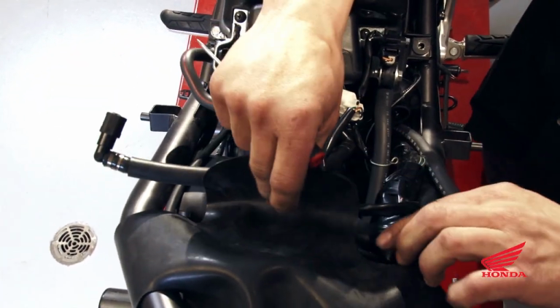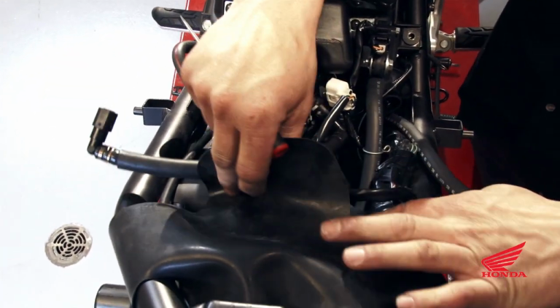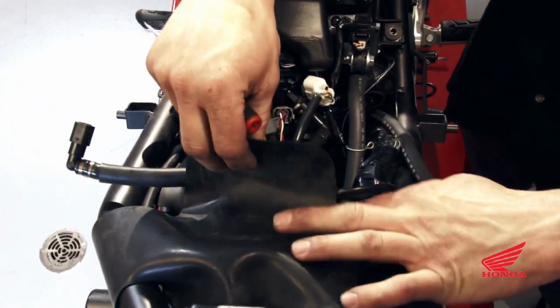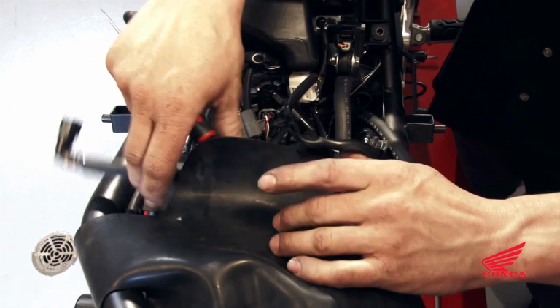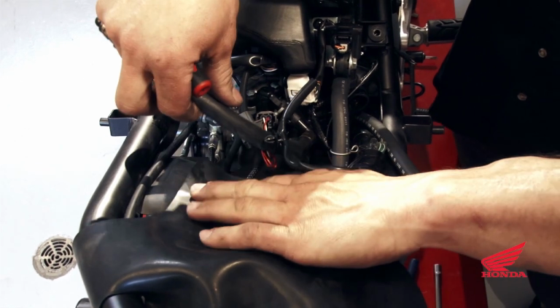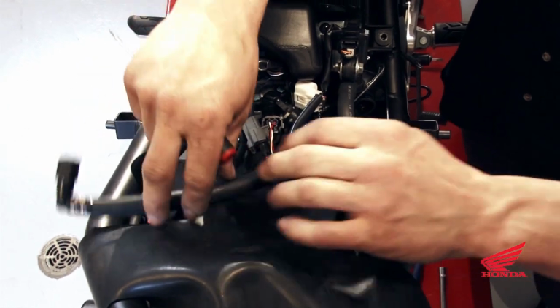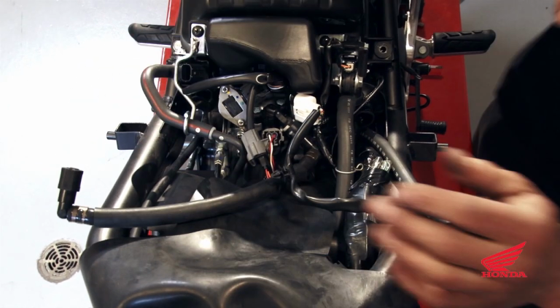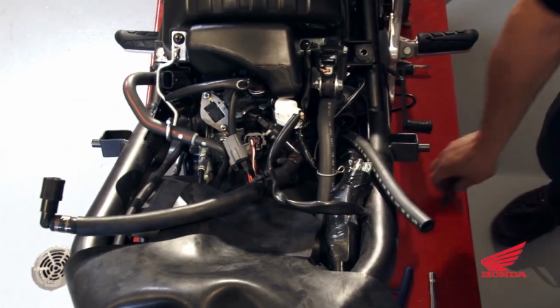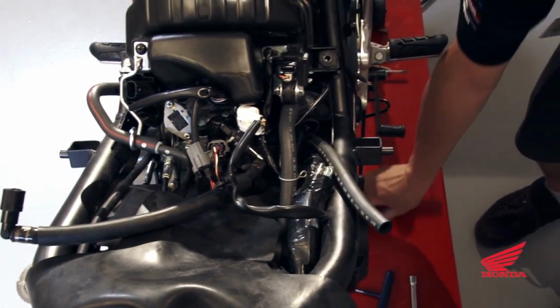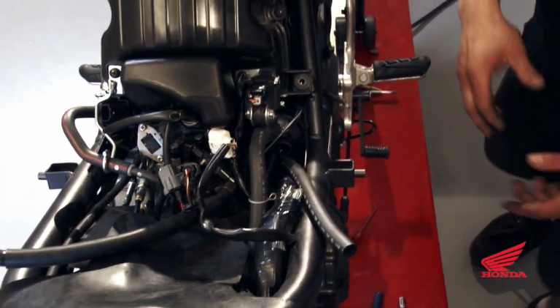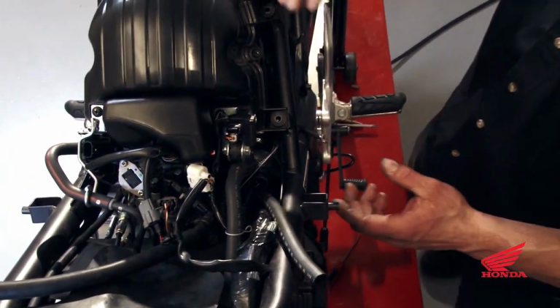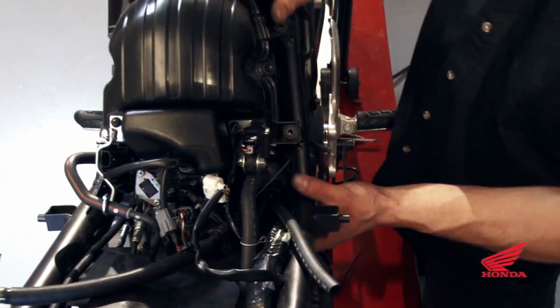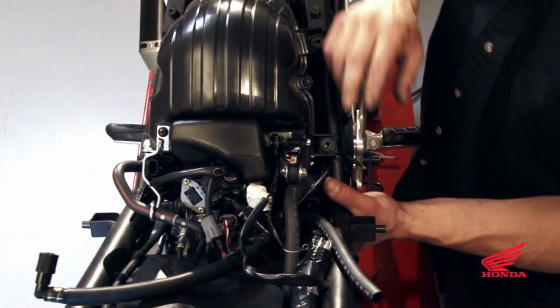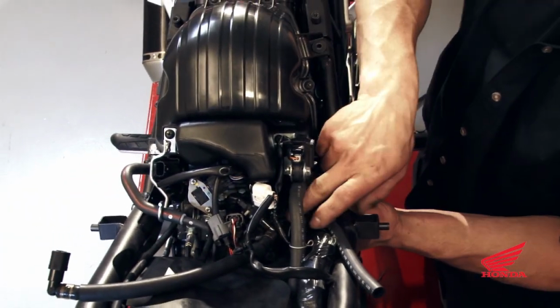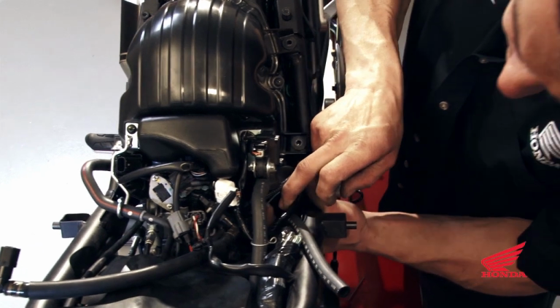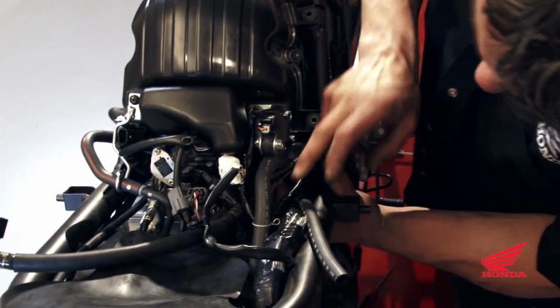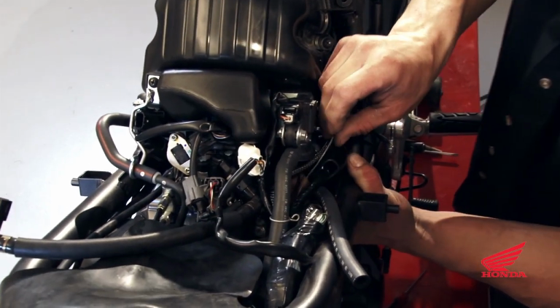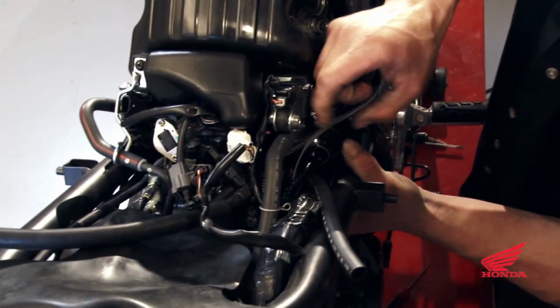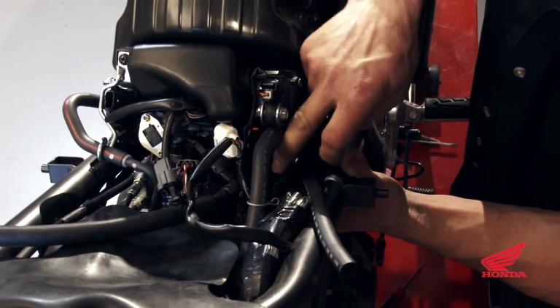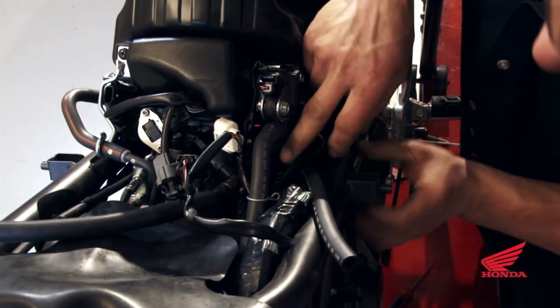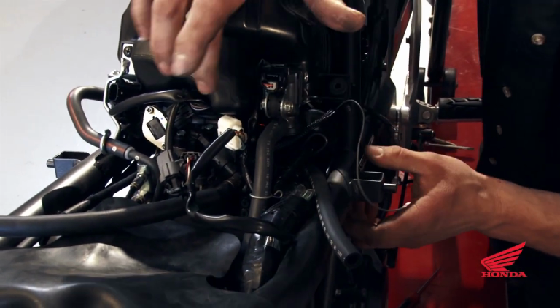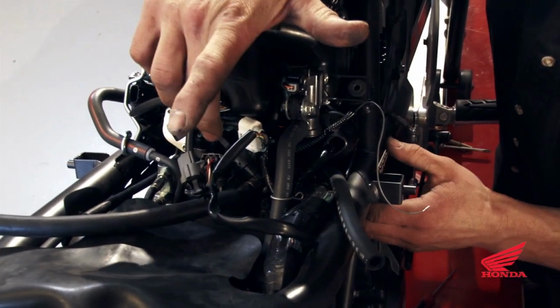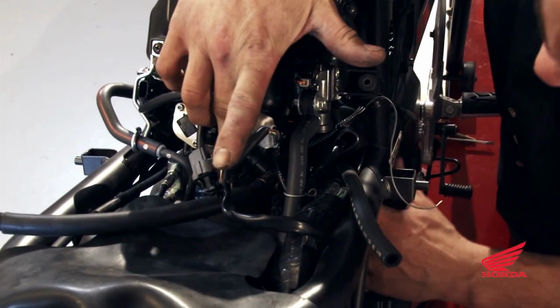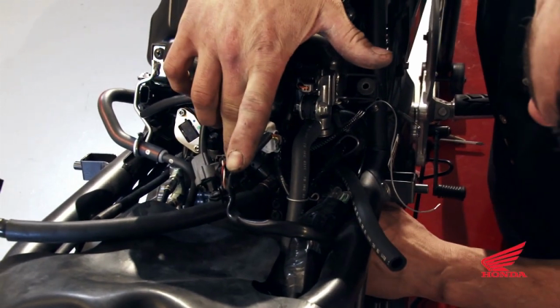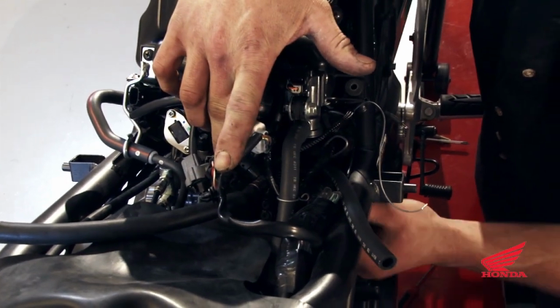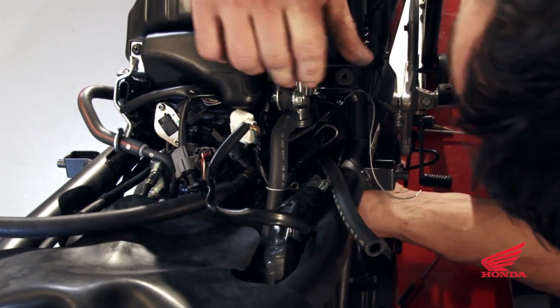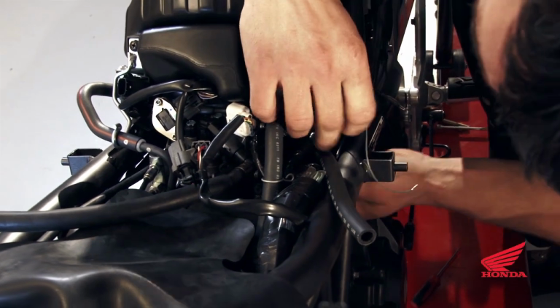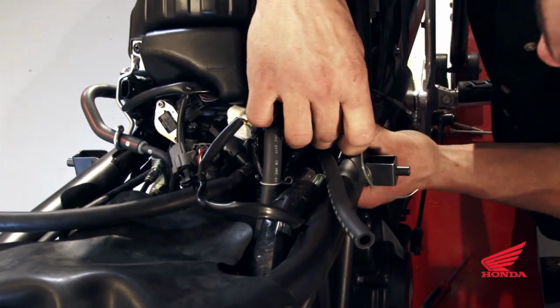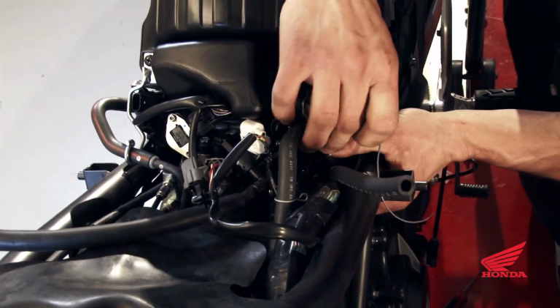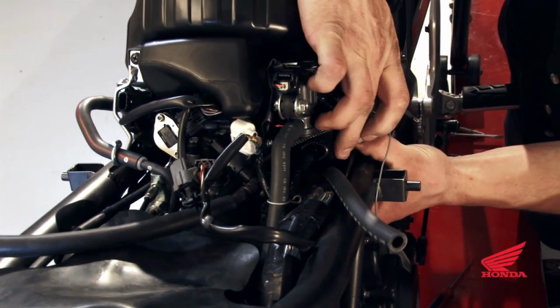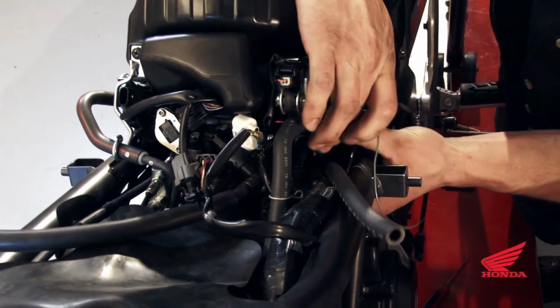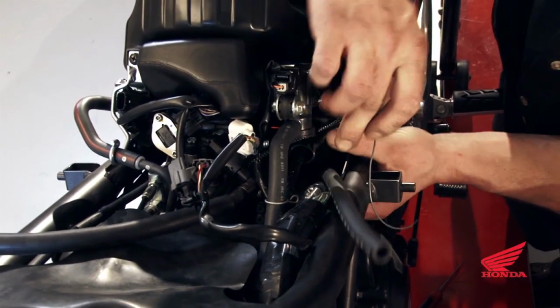Just be tidy about your wire routing. Now locate the TP sensor — throttle position — which is on the throttle body. It's a five-wire plug; push it inside a little bit to make it easier to see.